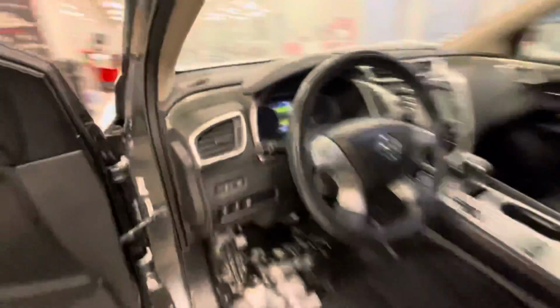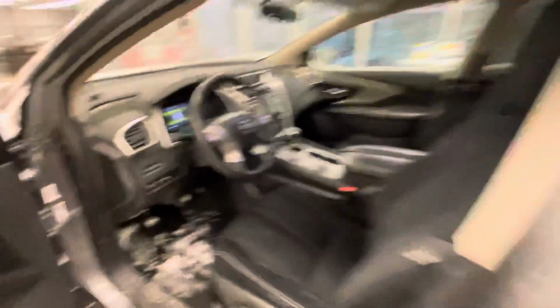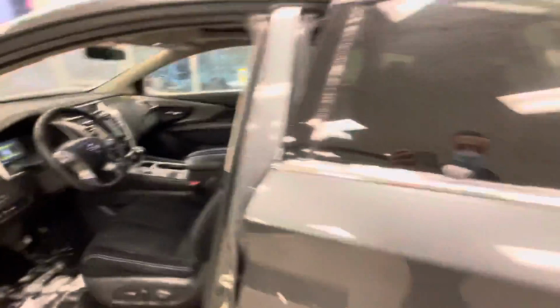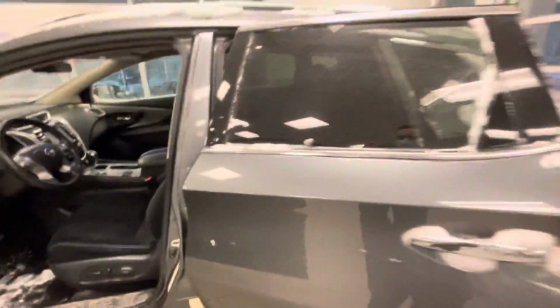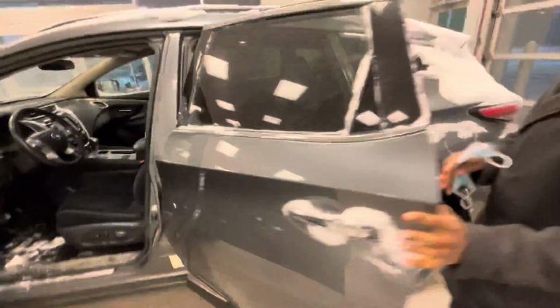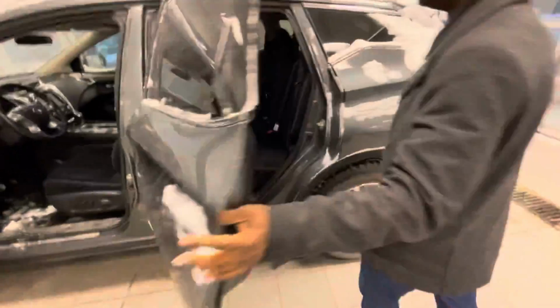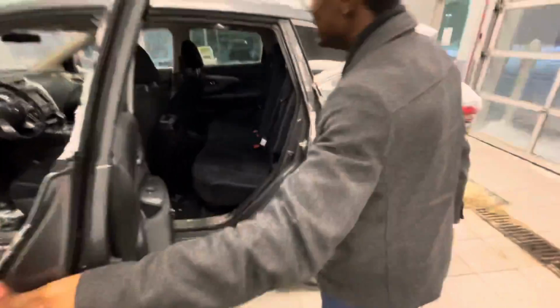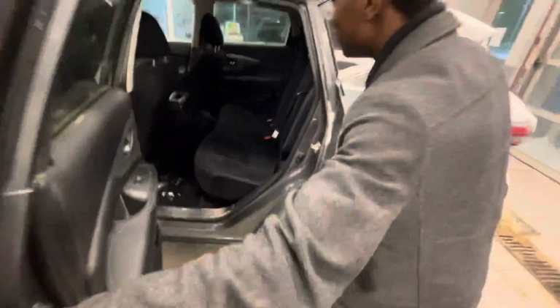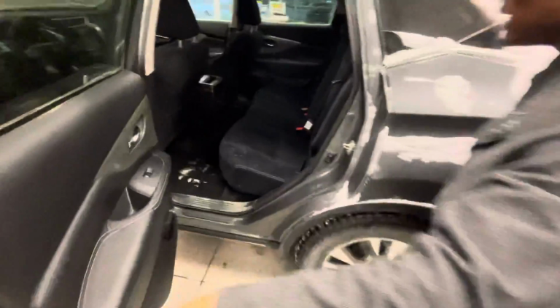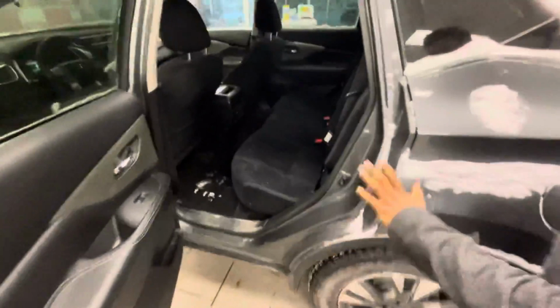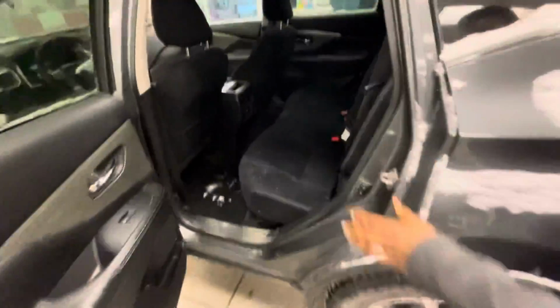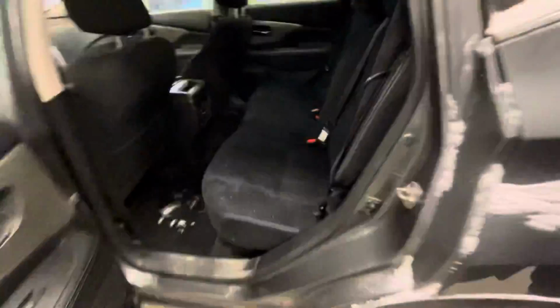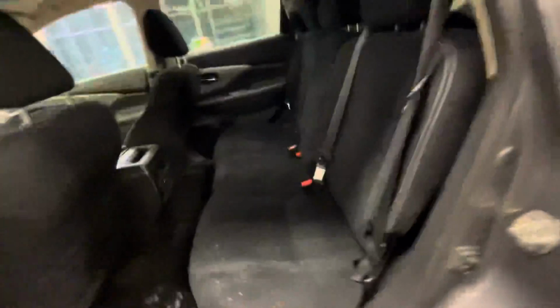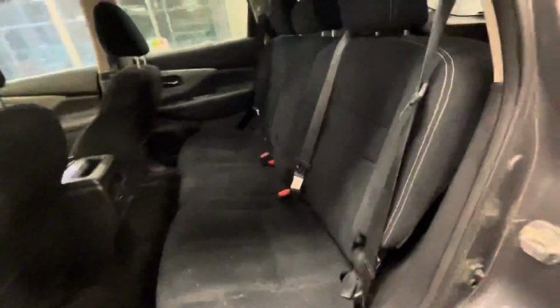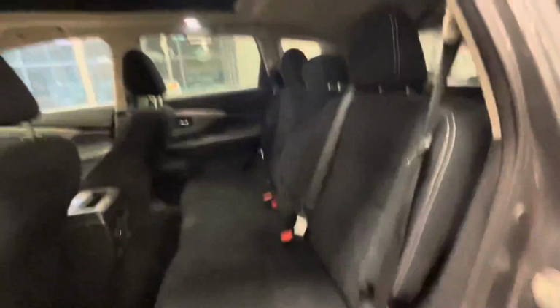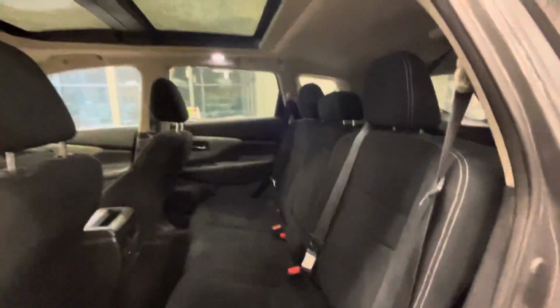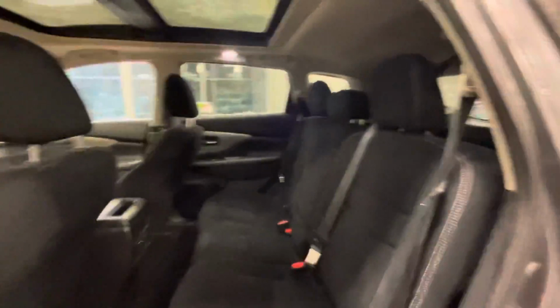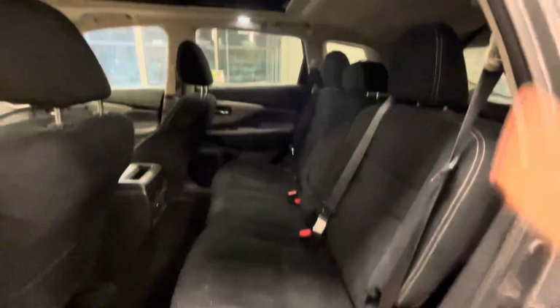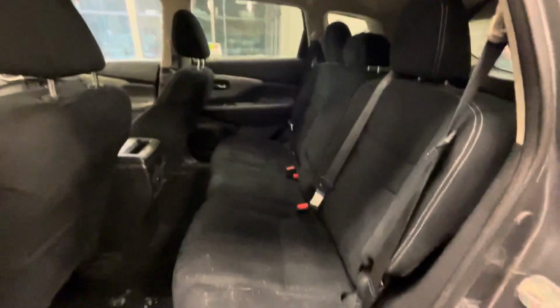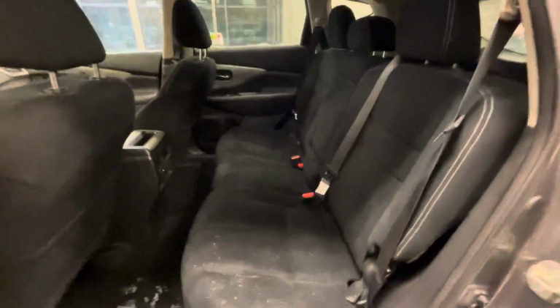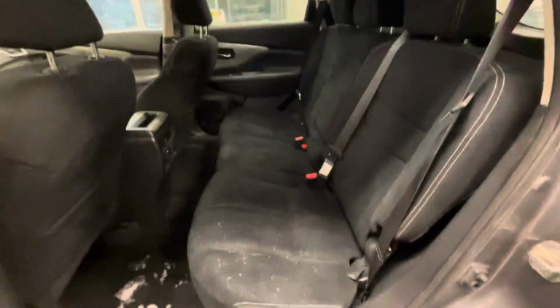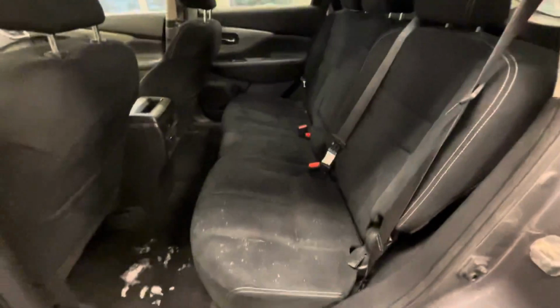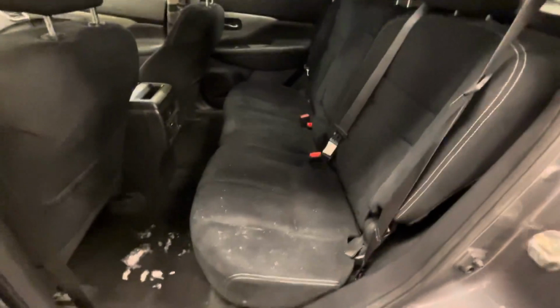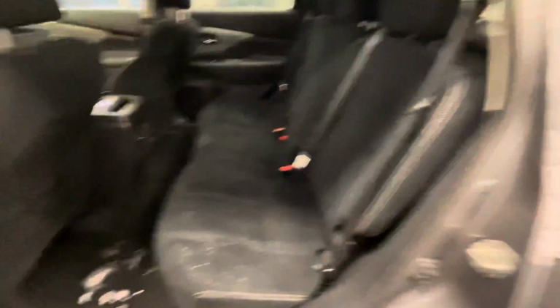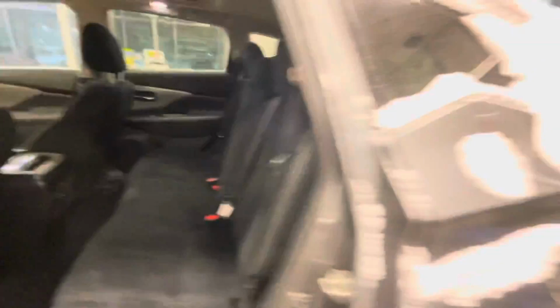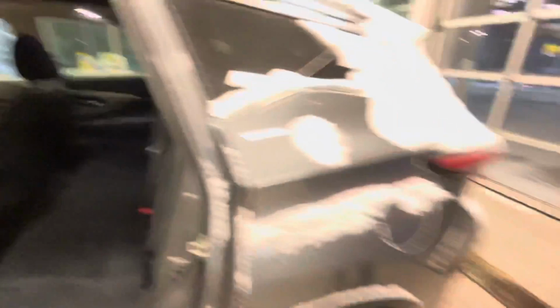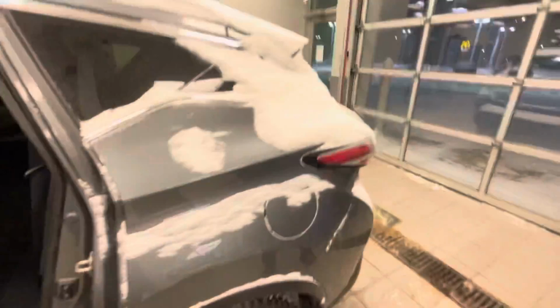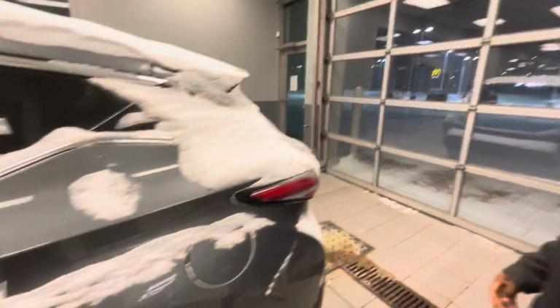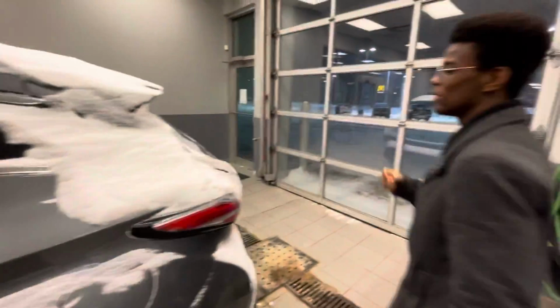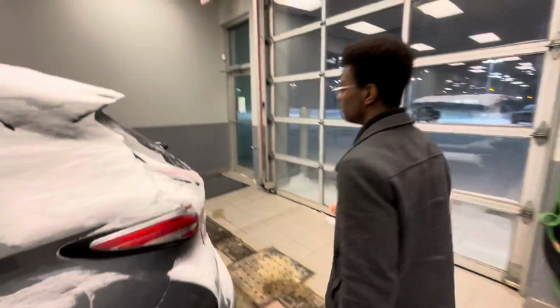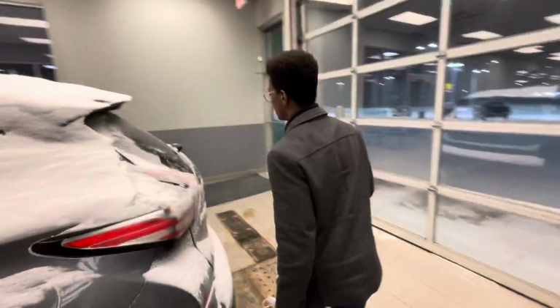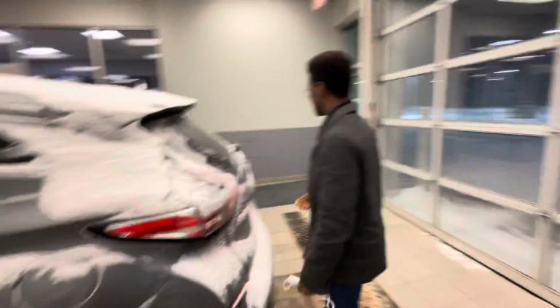Into the back, tons of space for your rear passengers, a nice USB up top. You'll notice you get a huge panoramic moonroof for the beautiful sunny days.